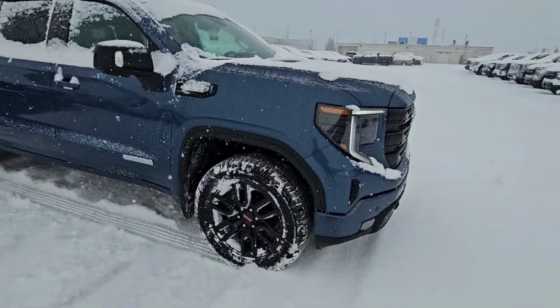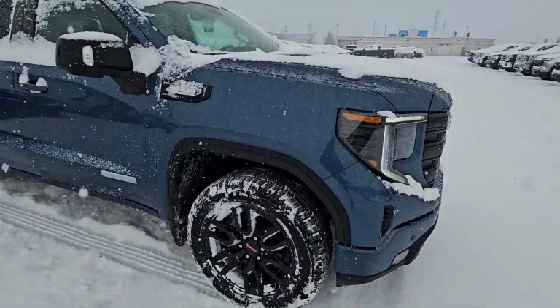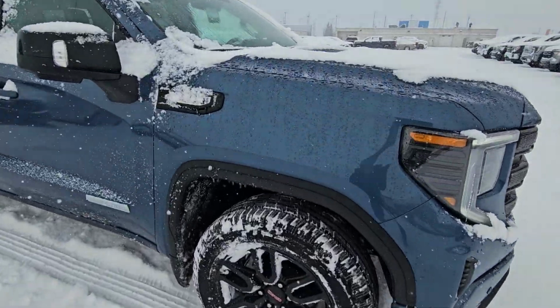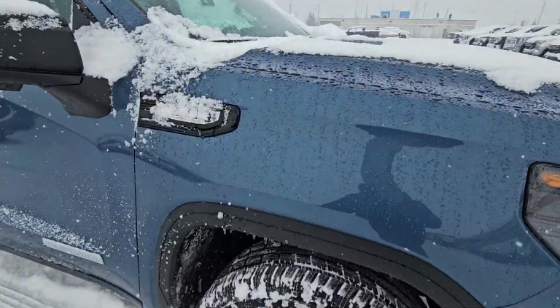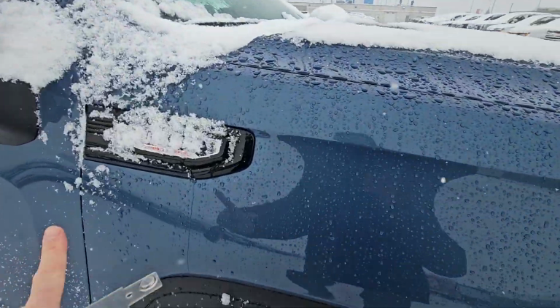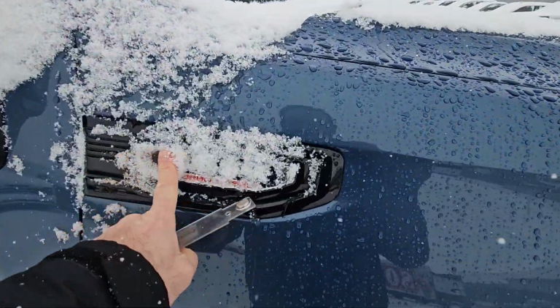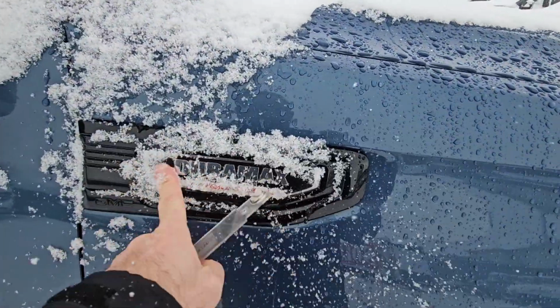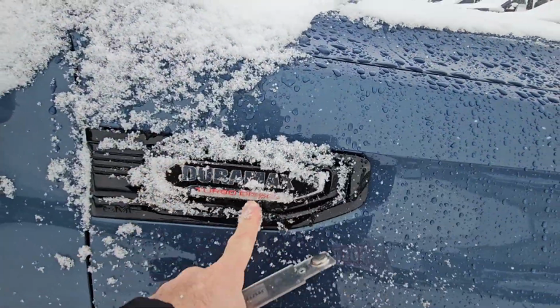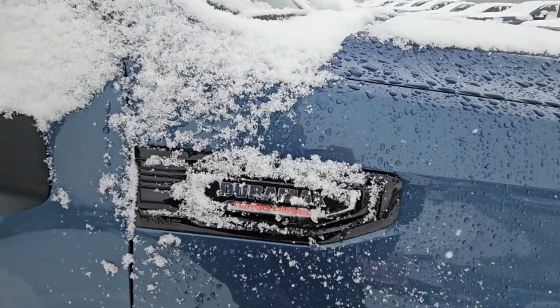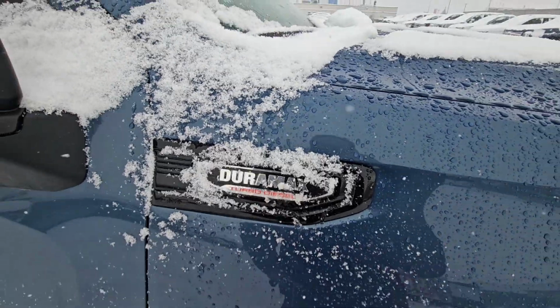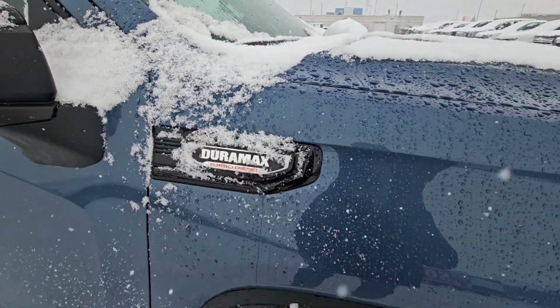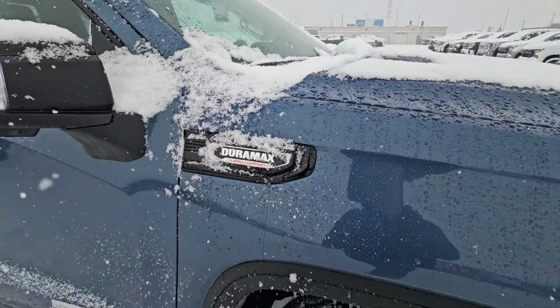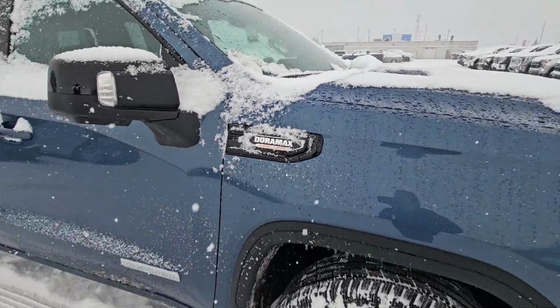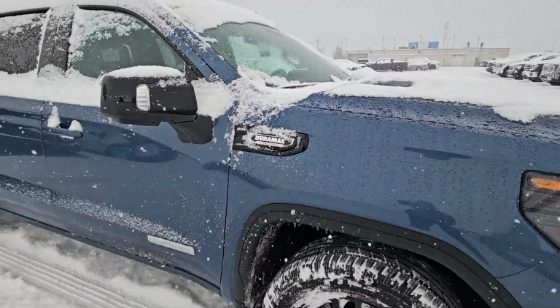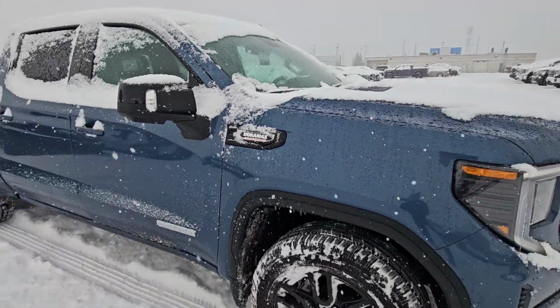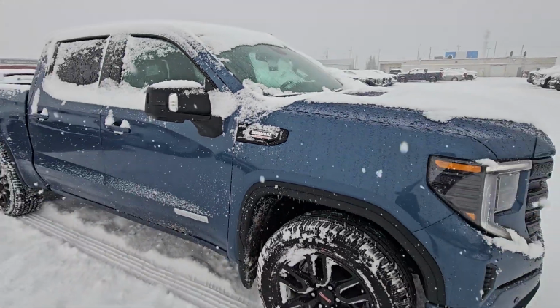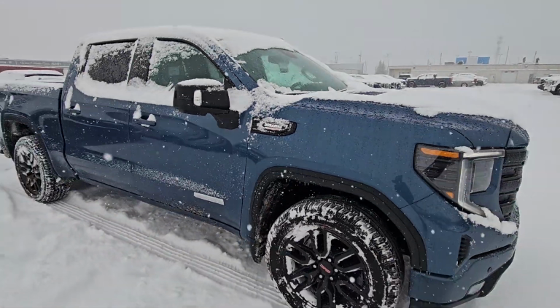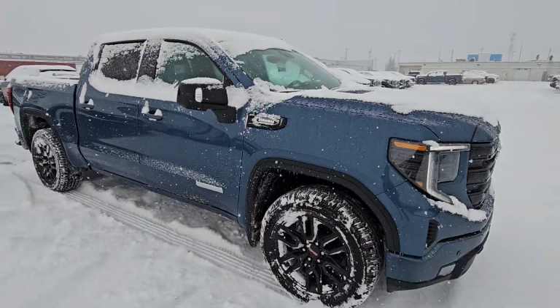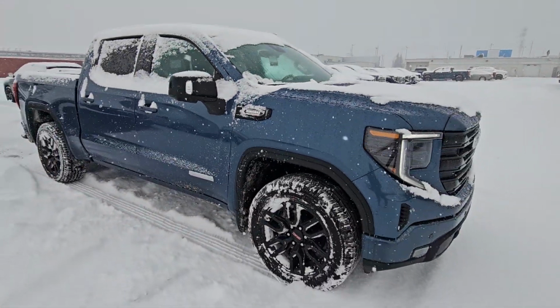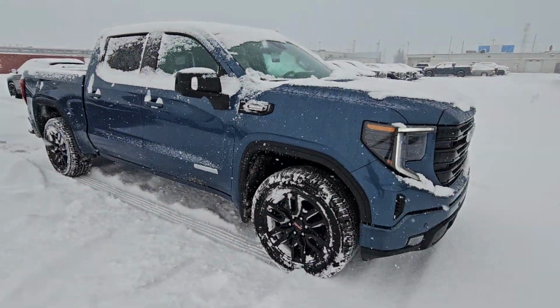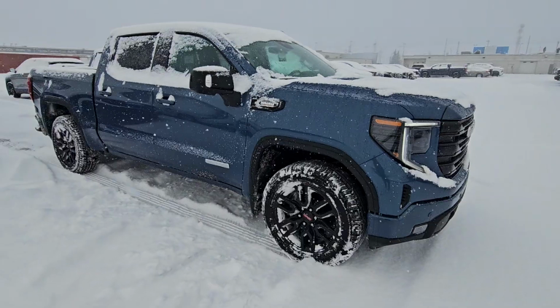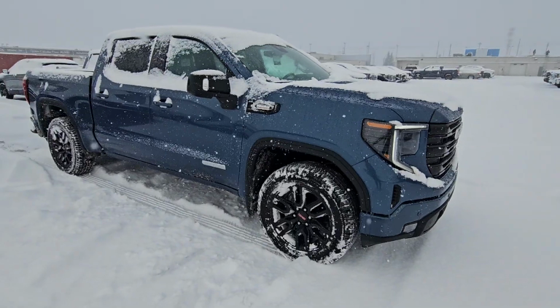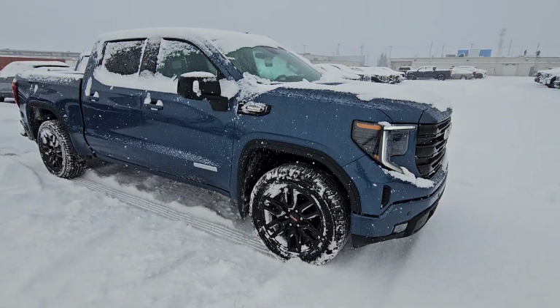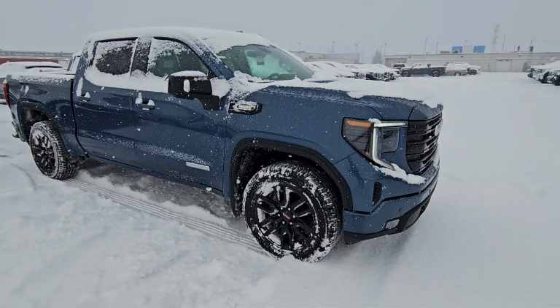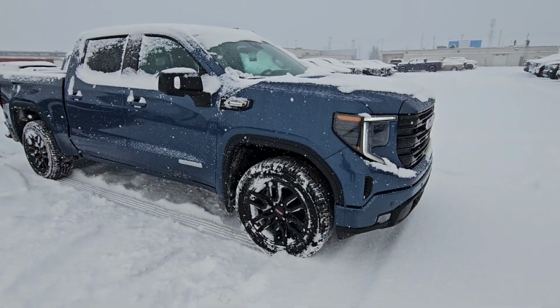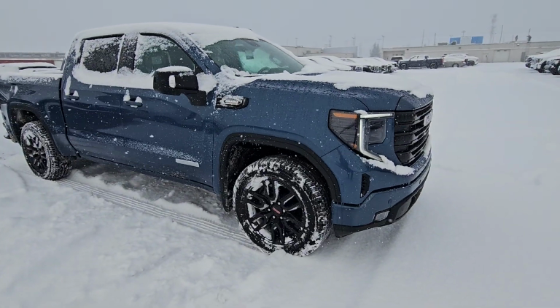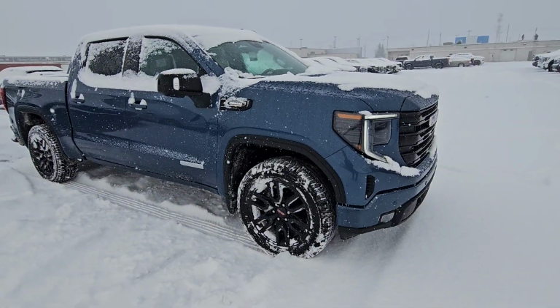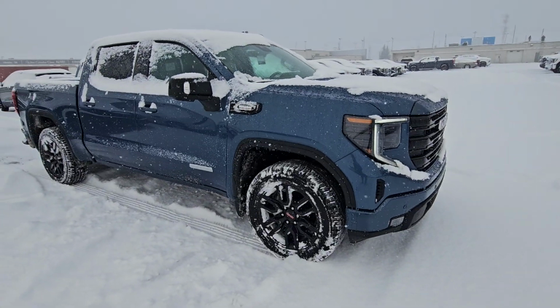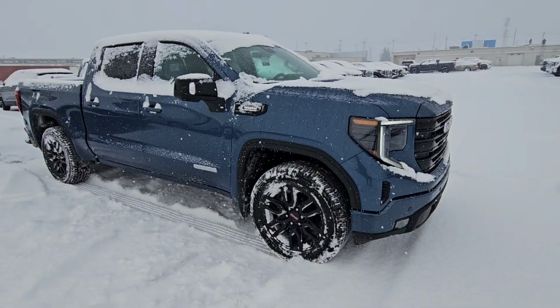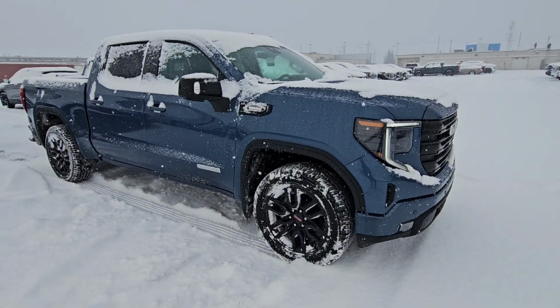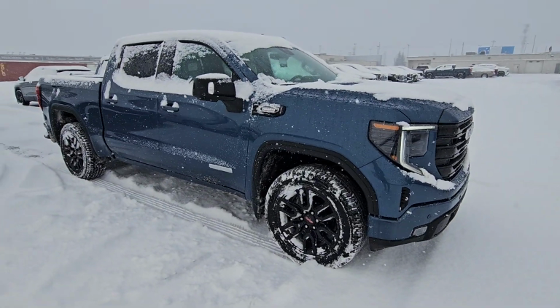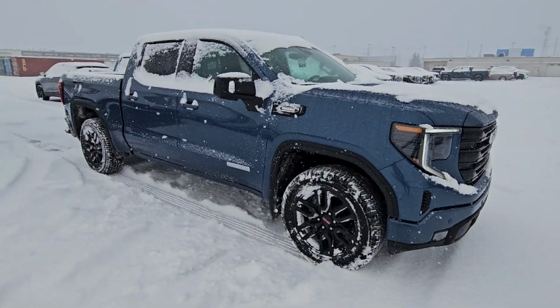The best part about this truck right here: Duramax Turbo Diesel. It's a 3-liter turbo diesel motor that gets 1,100 kilometers to a little tank of fuel. It is the most fuel-efficient truck ever made in the history of the world.